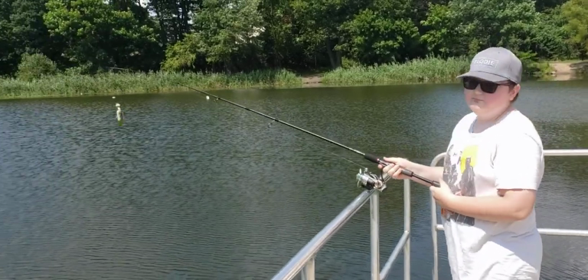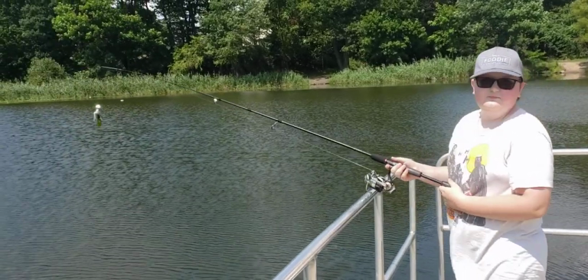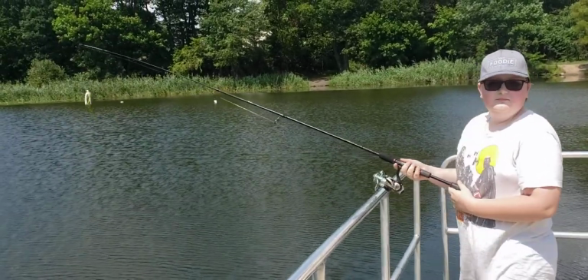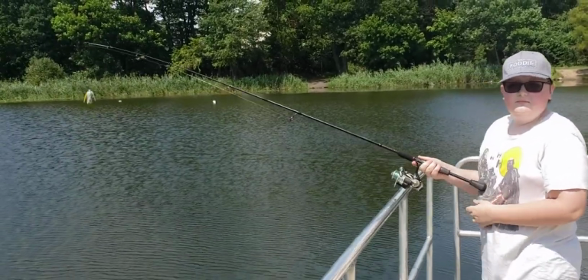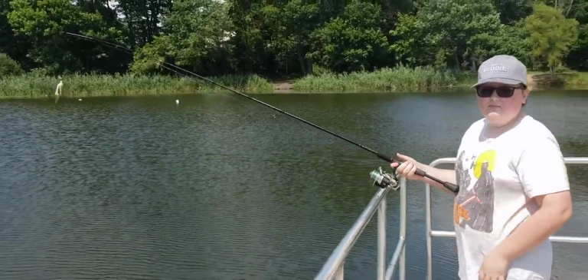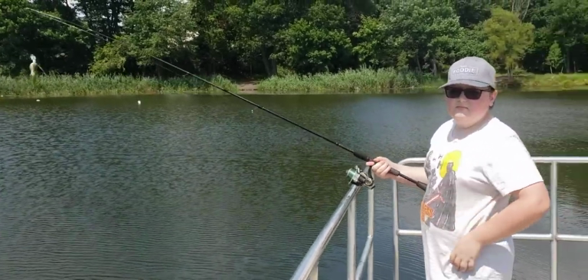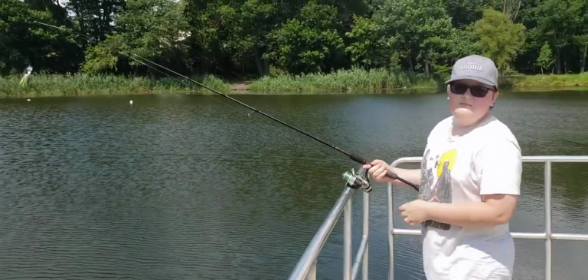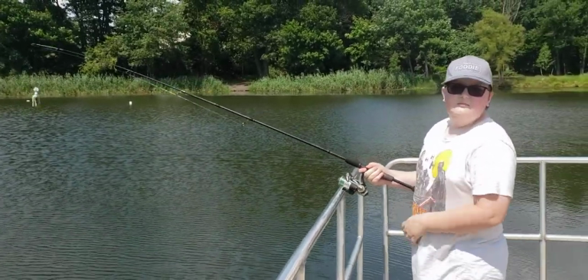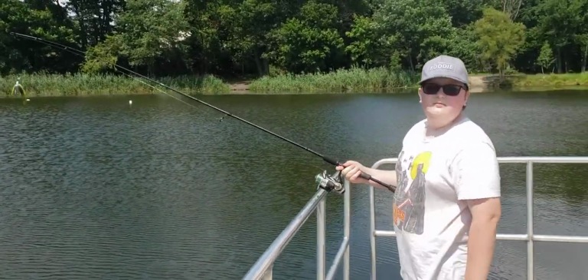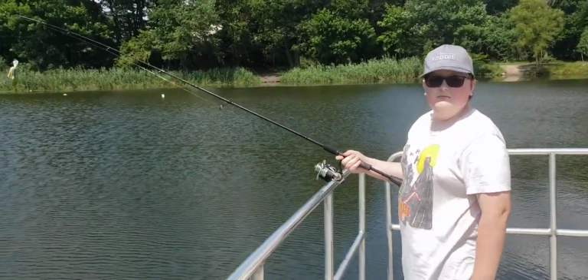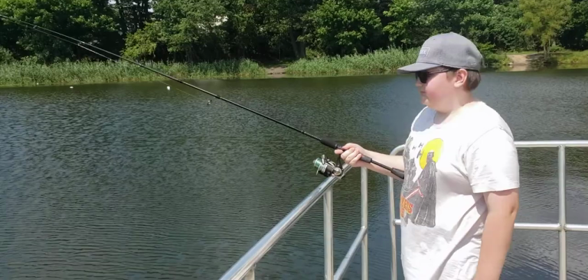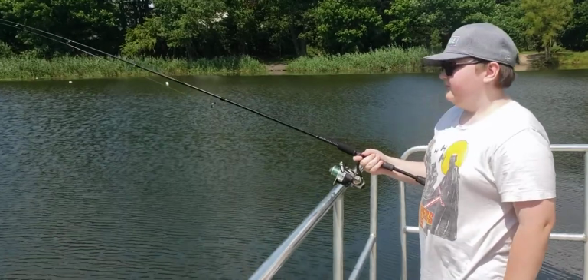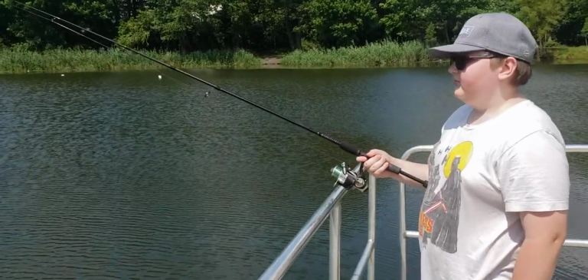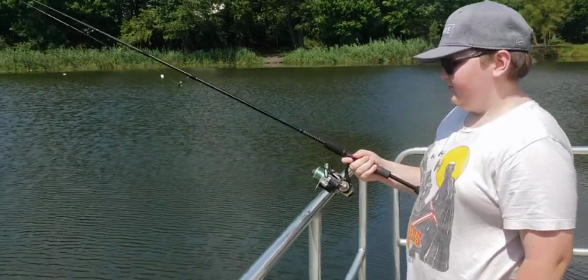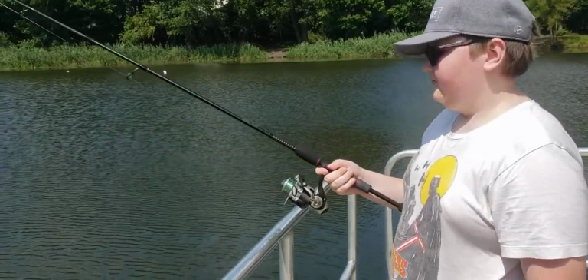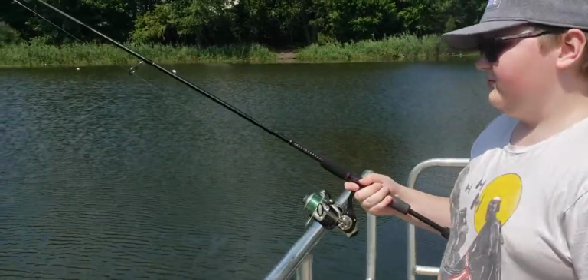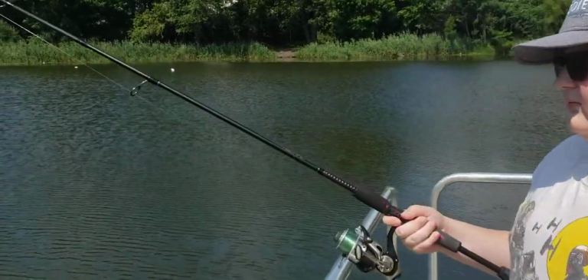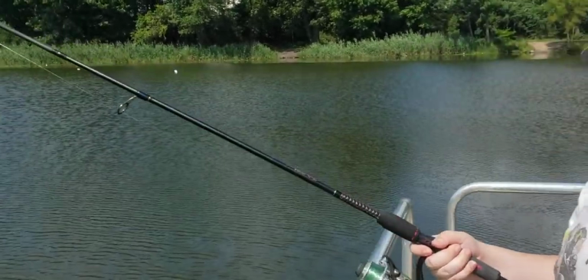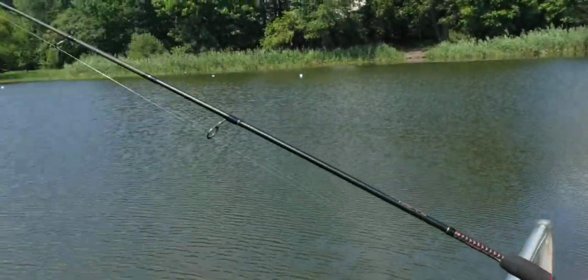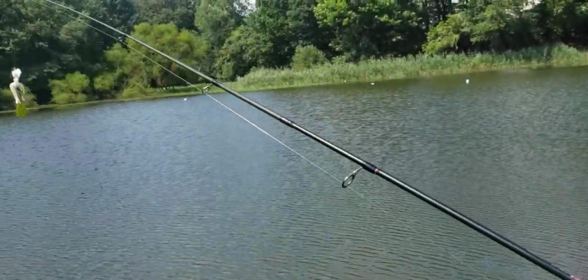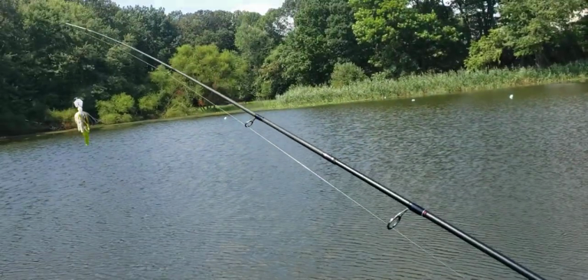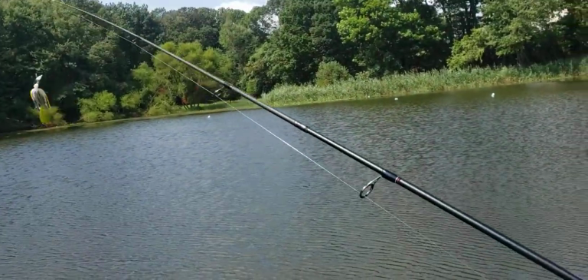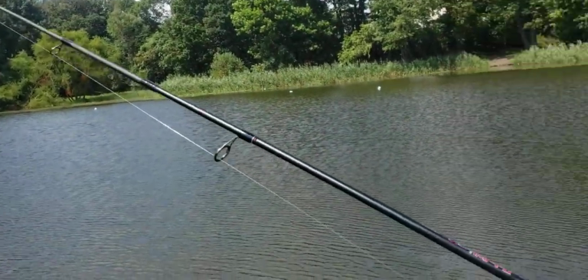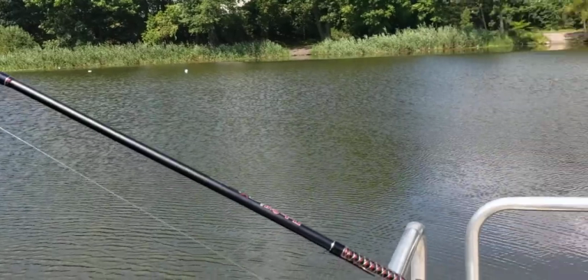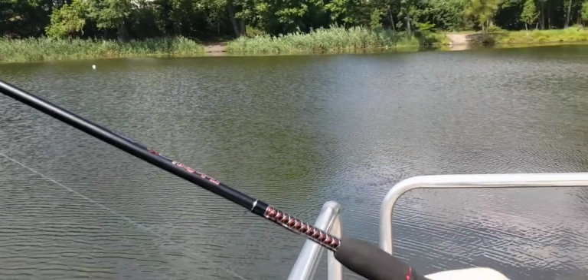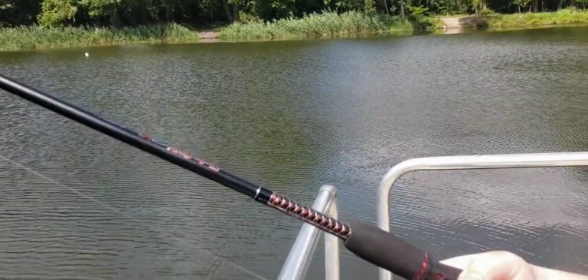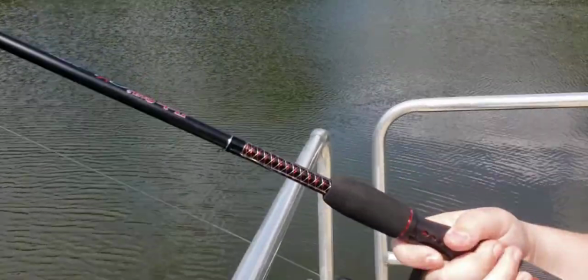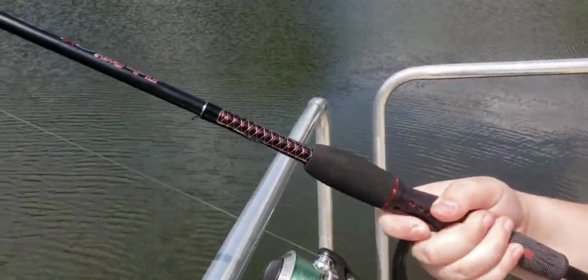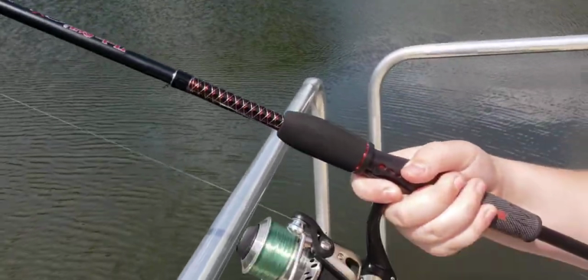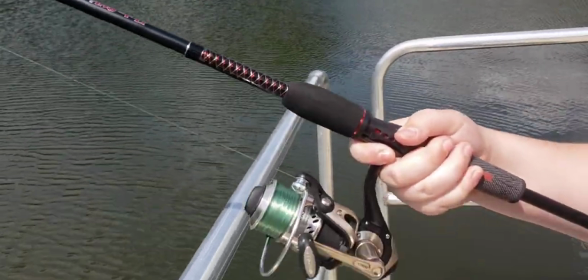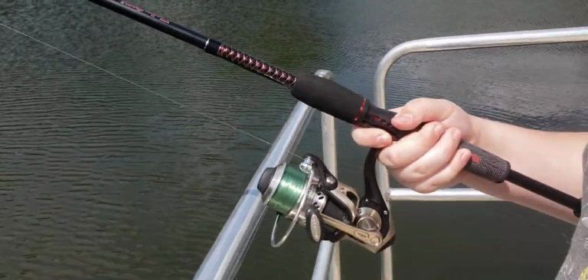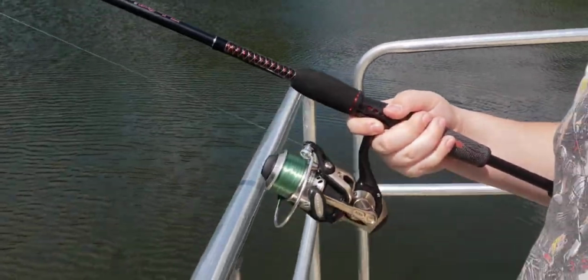On today's episode of Fishing with Nick, we have the Ugly Stick GX2 Custom. Six foot six, two-piece rod, made for a six to fifteen pound test line.